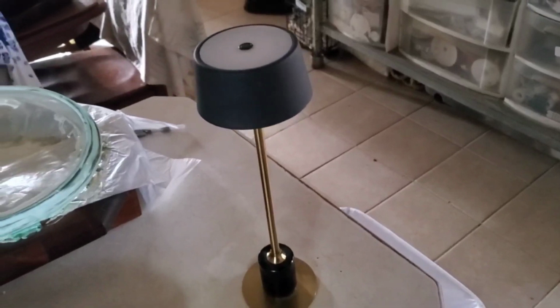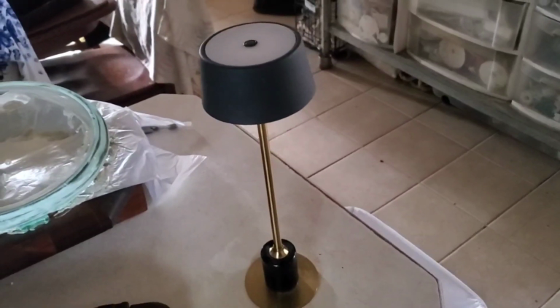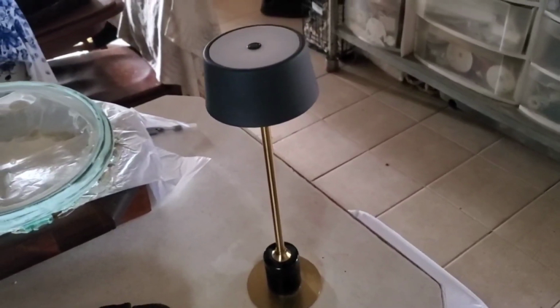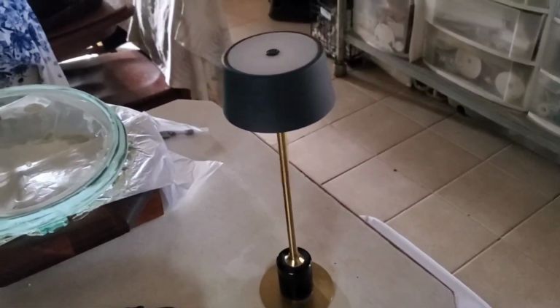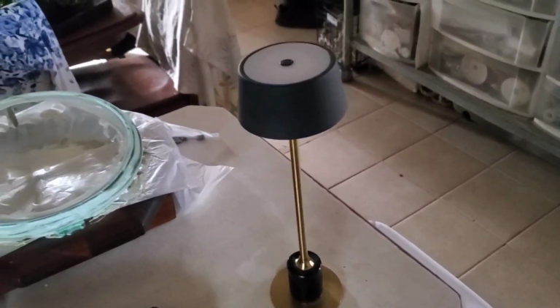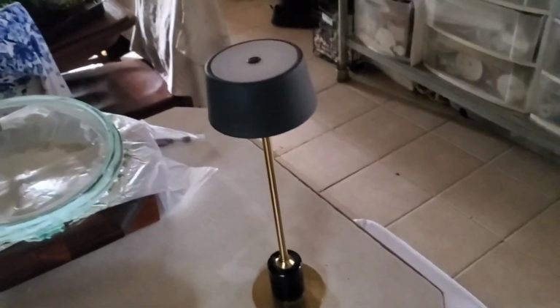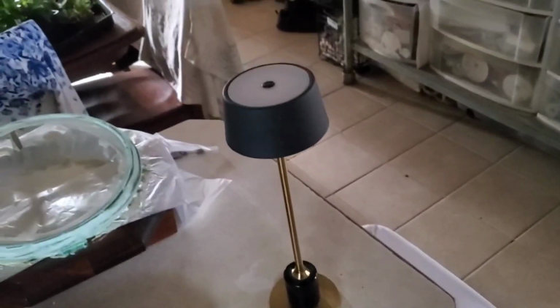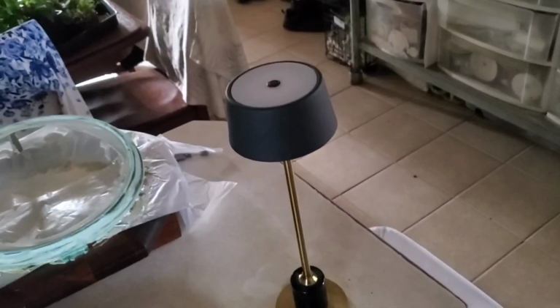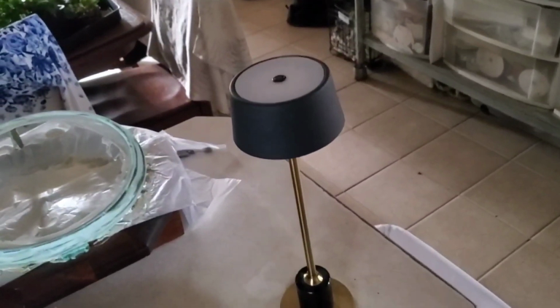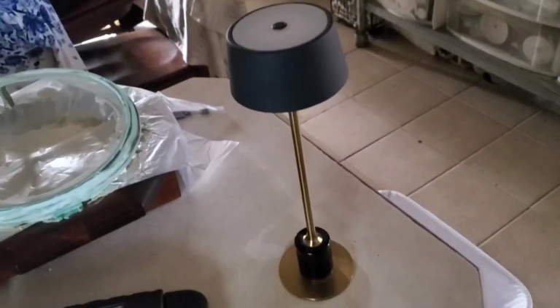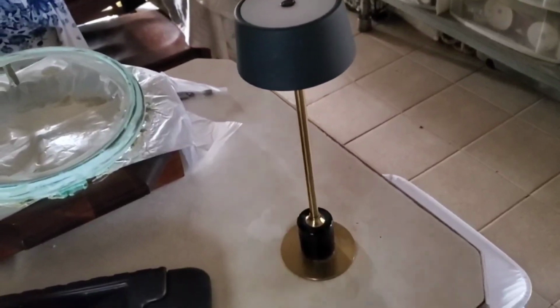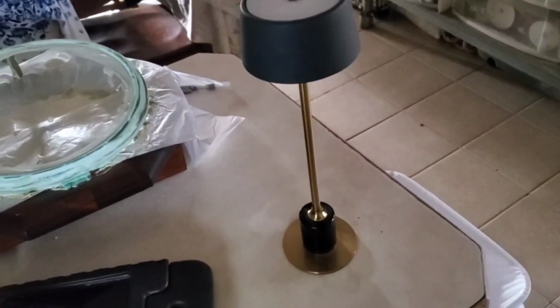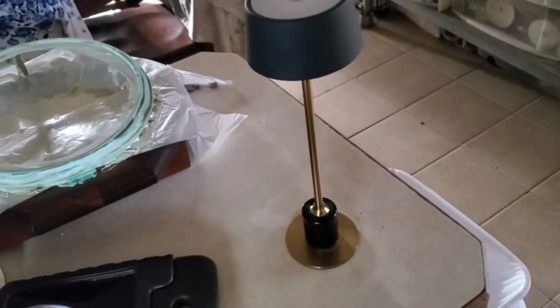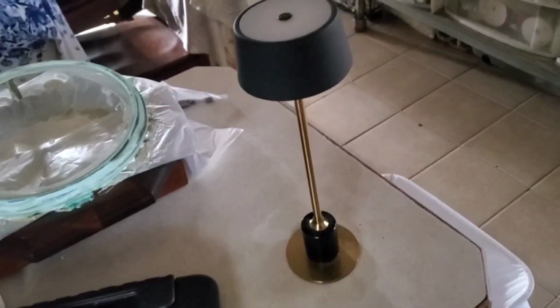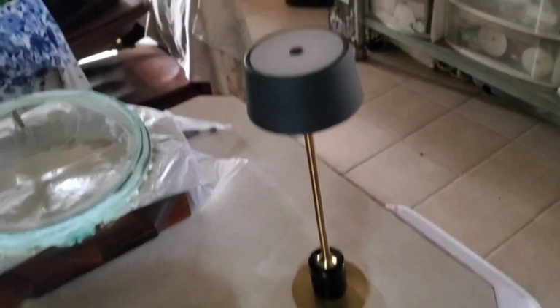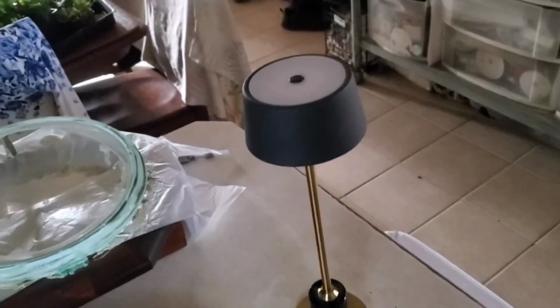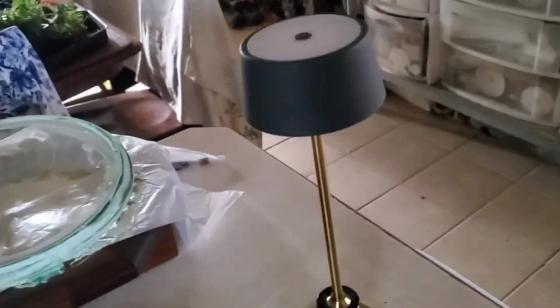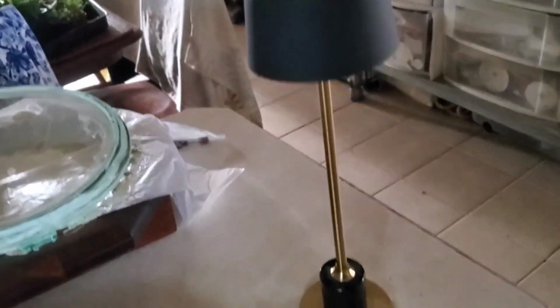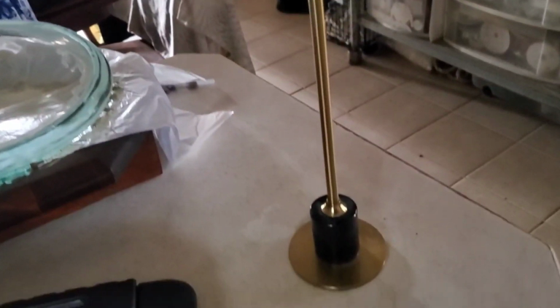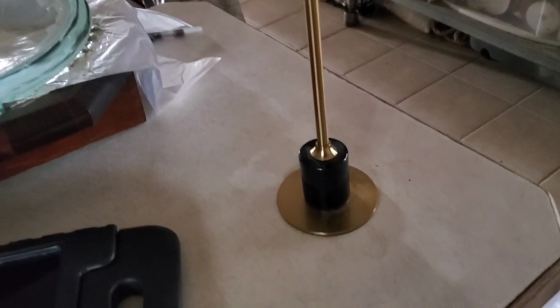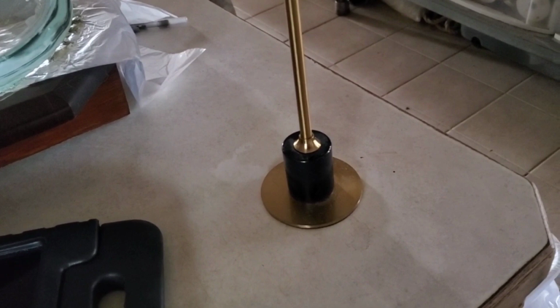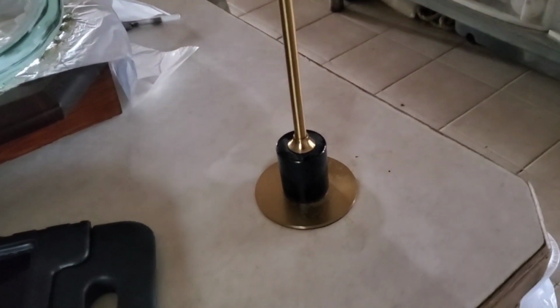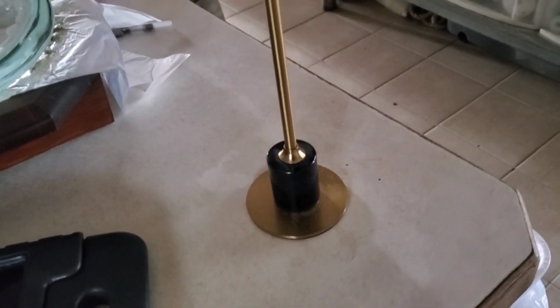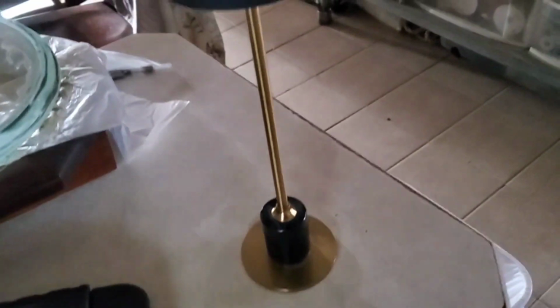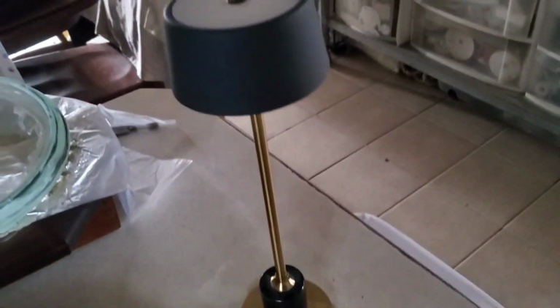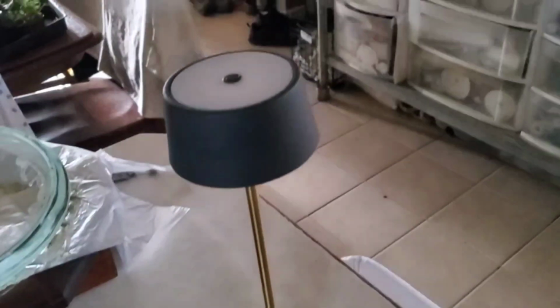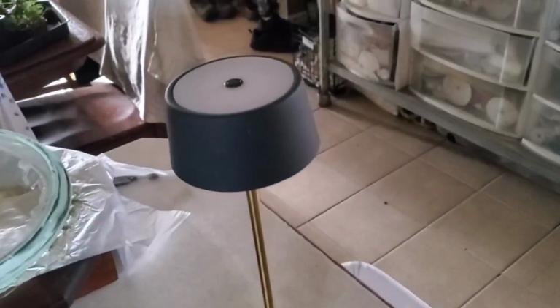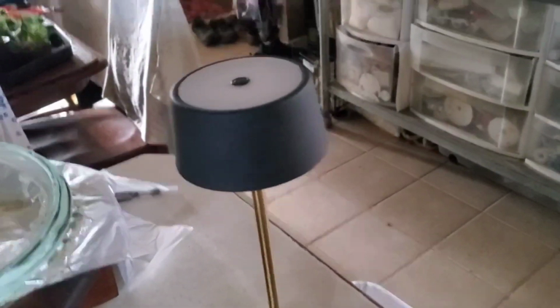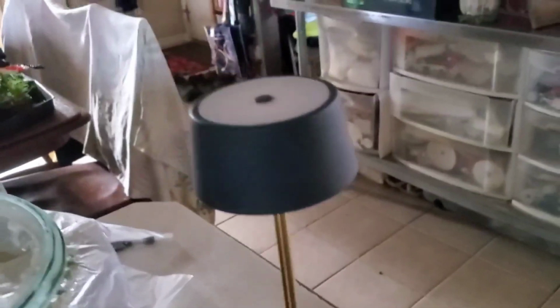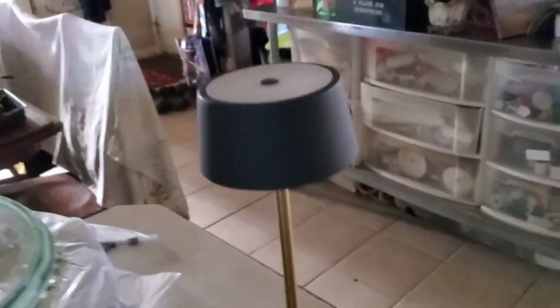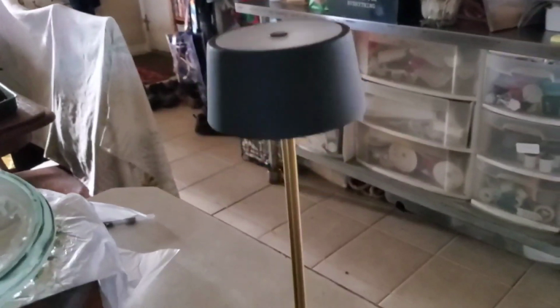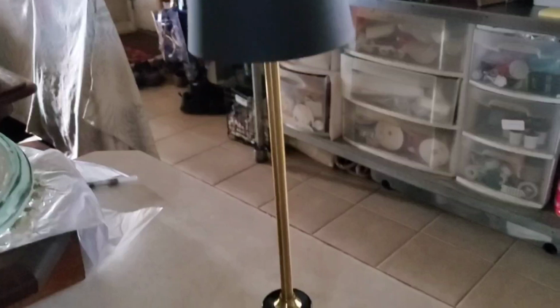Here's another great gift or useful idea for you, even though it probably wouldn't arrive before Christmas. This little USB rechargeable table lamp would be great for your camper, RV, or even tent camping.